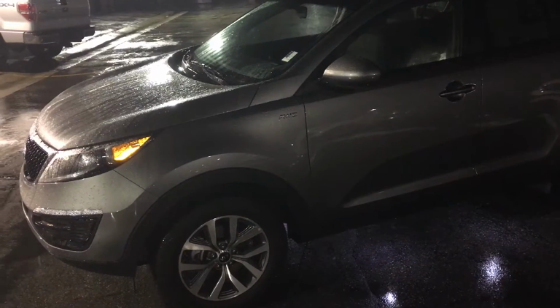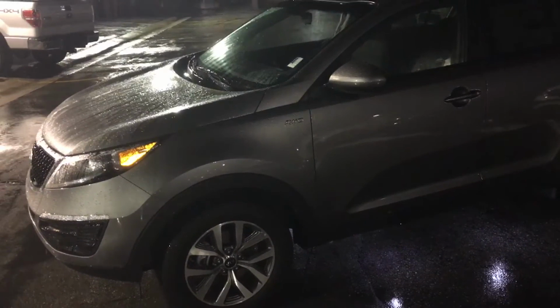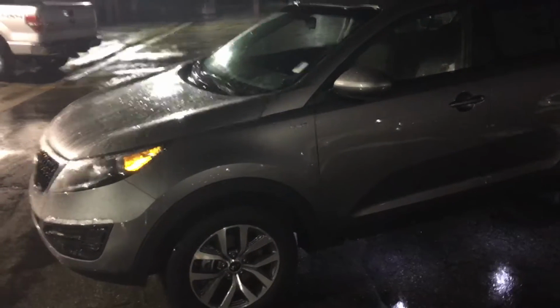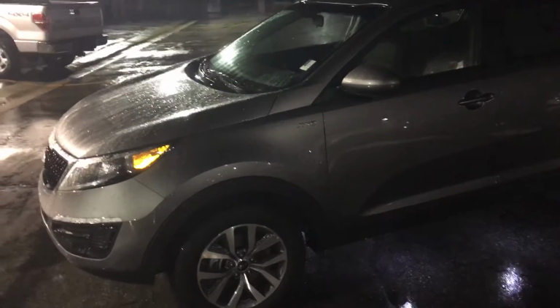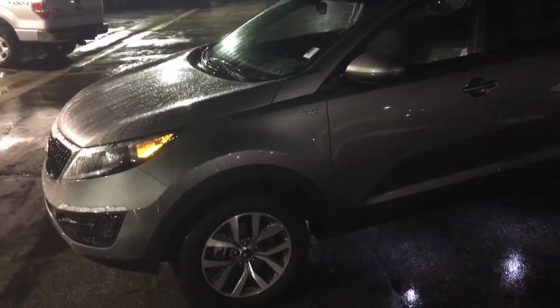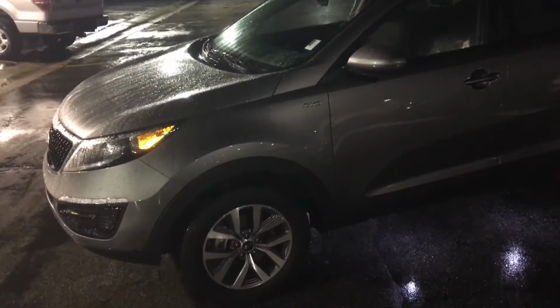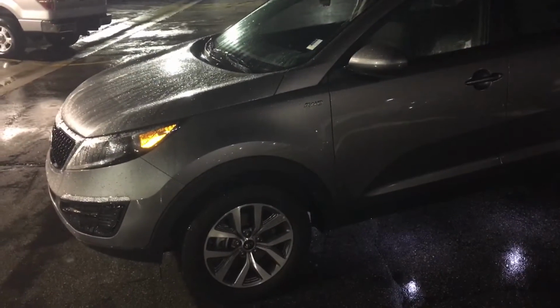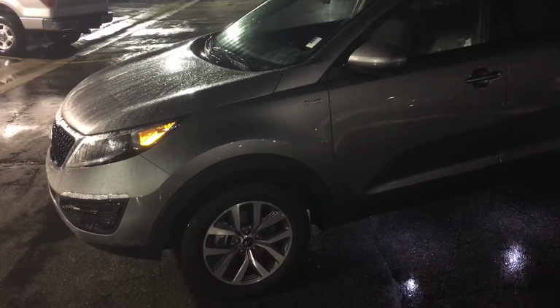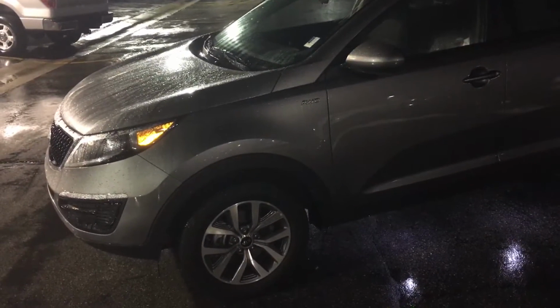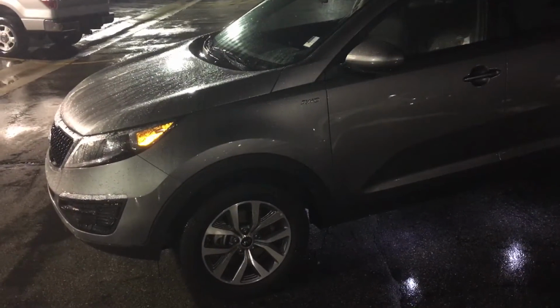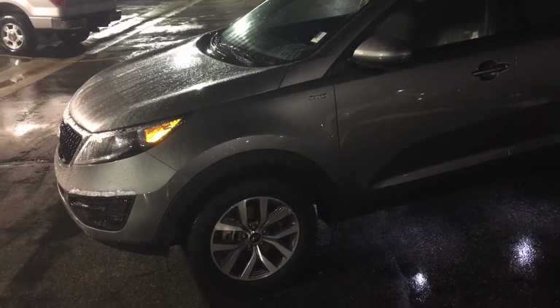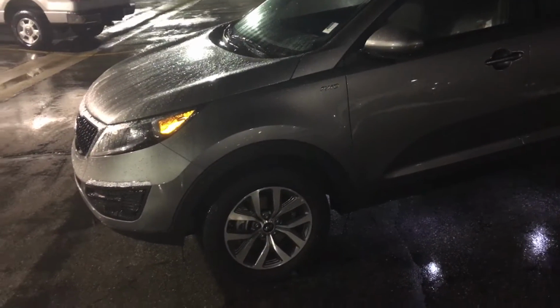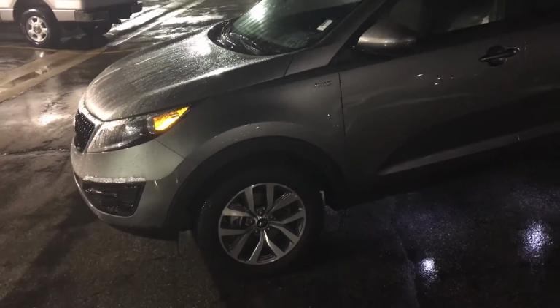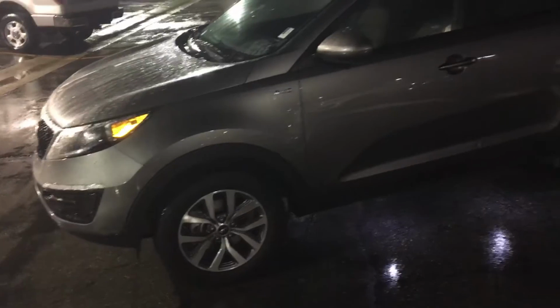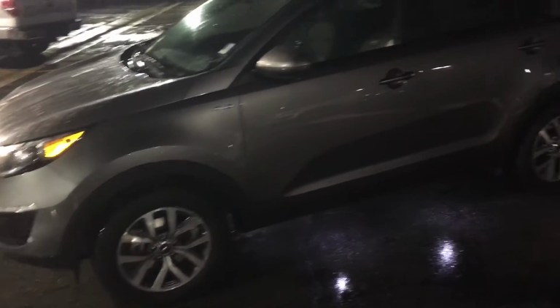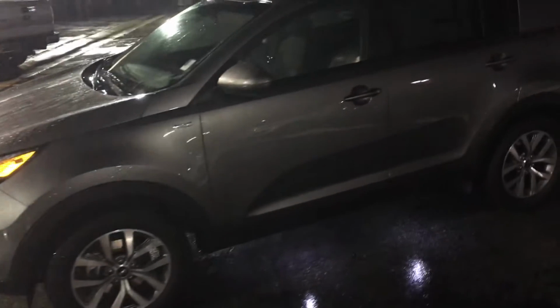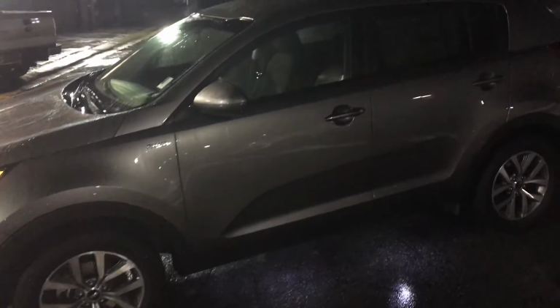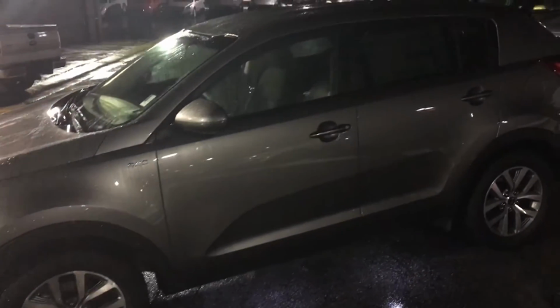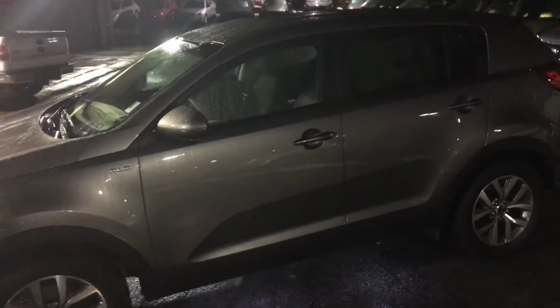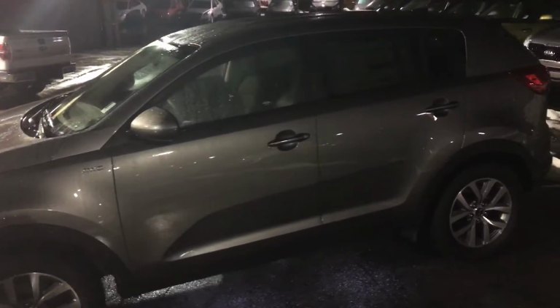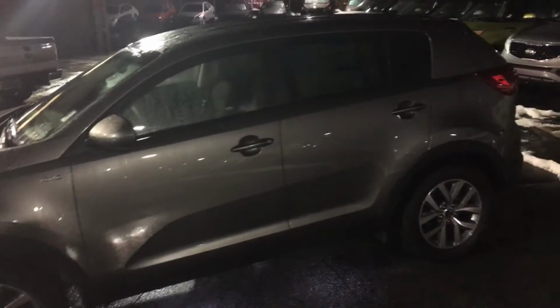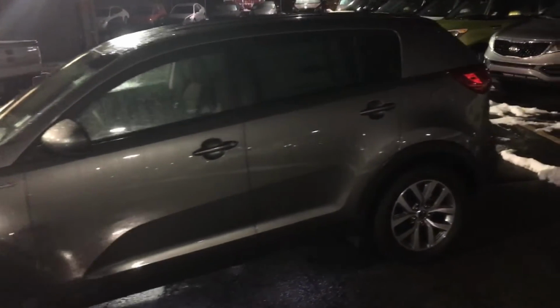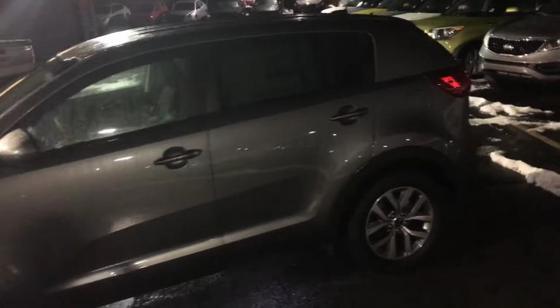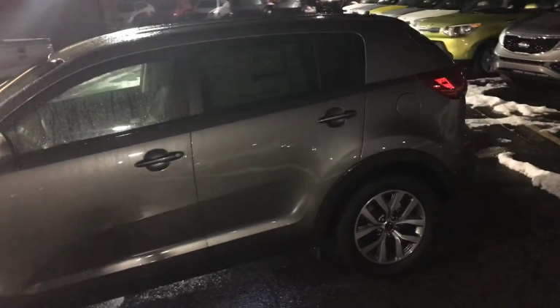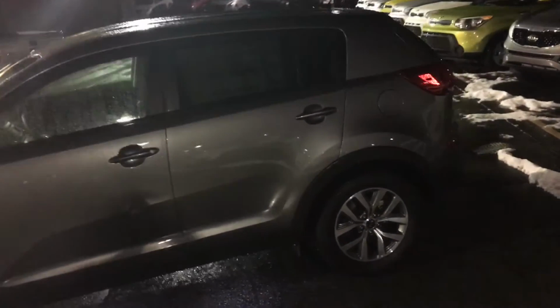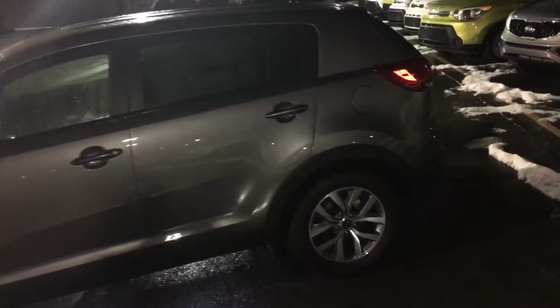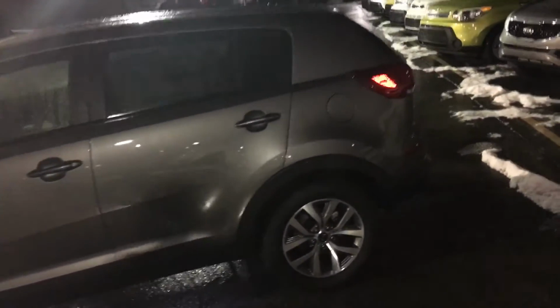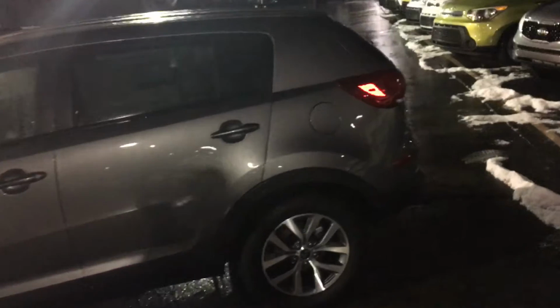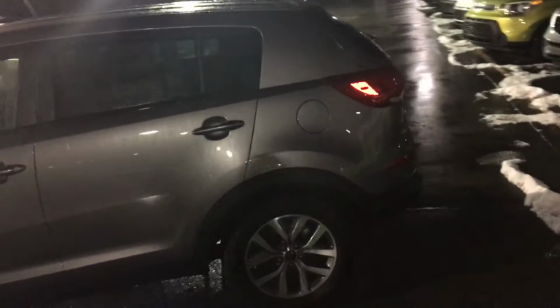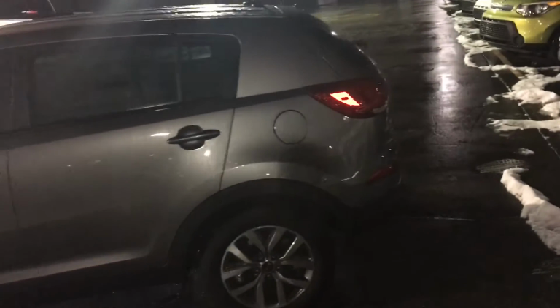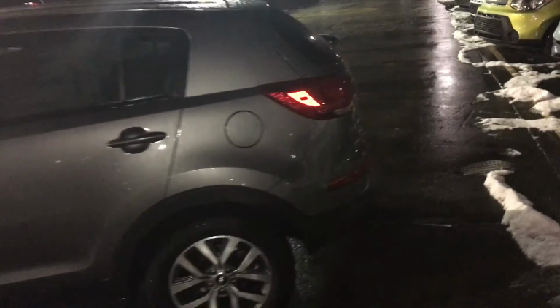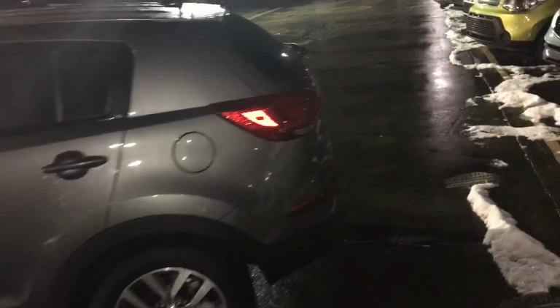Hi Quinn, this is Adam with Young Kia and this is just a quick little walk around — a short VIP tour of the Sportage we were inquiring about. As you can see, it's a beautiful car.